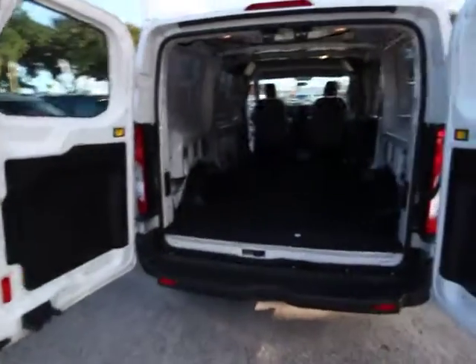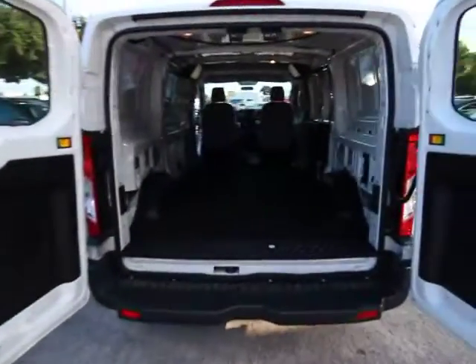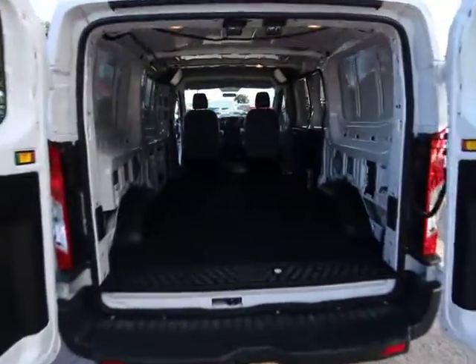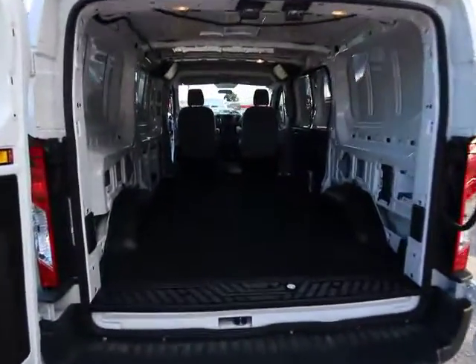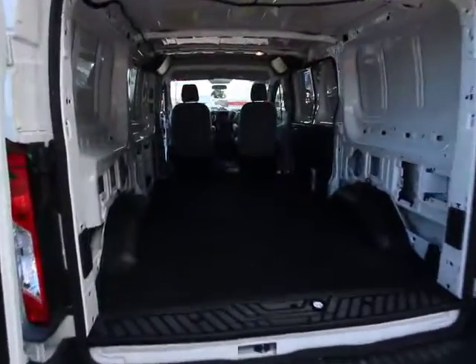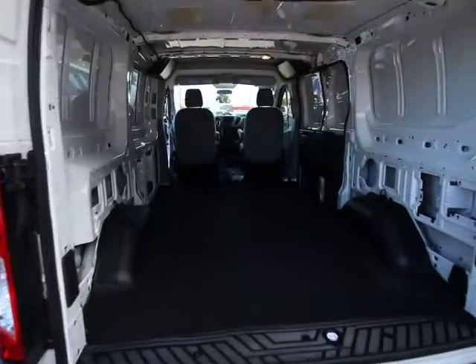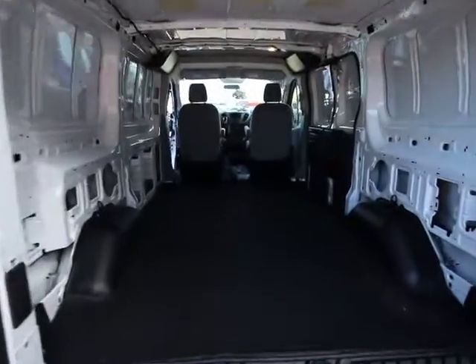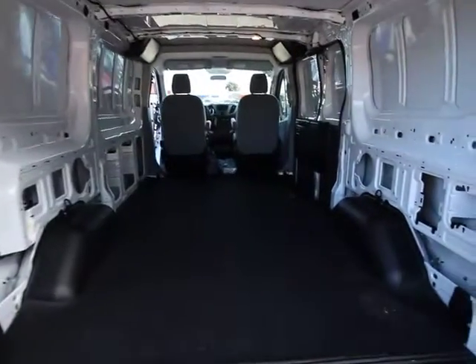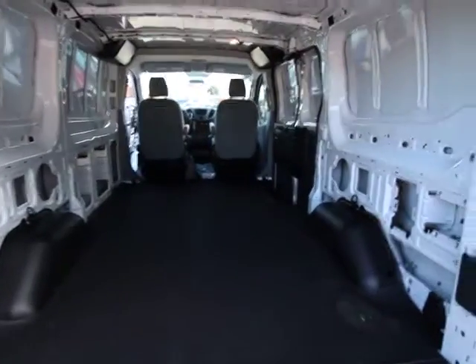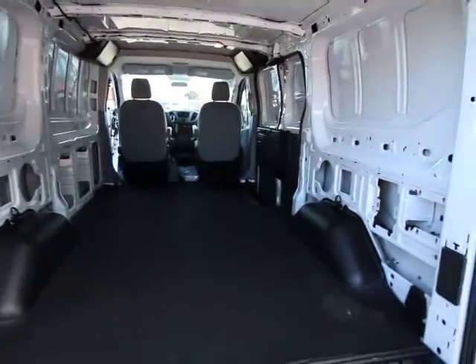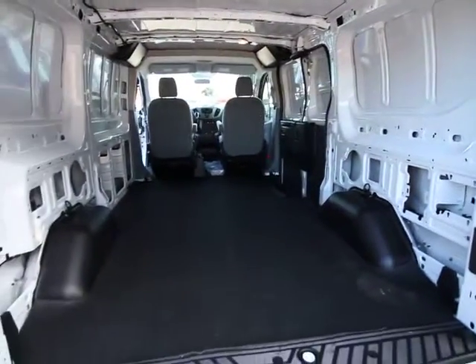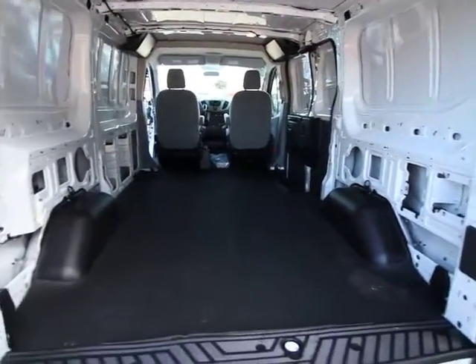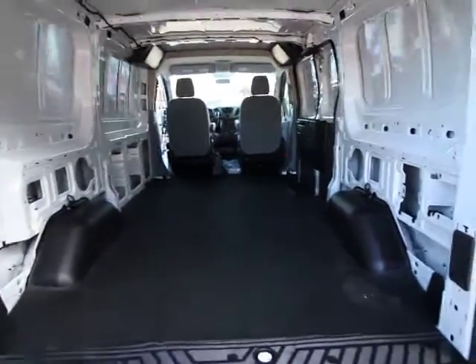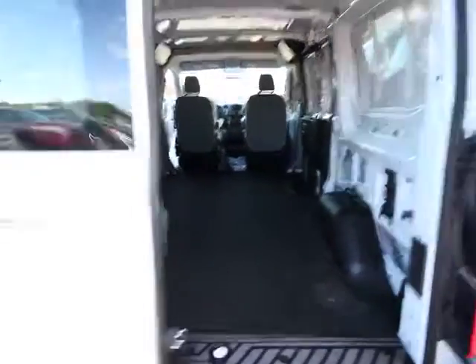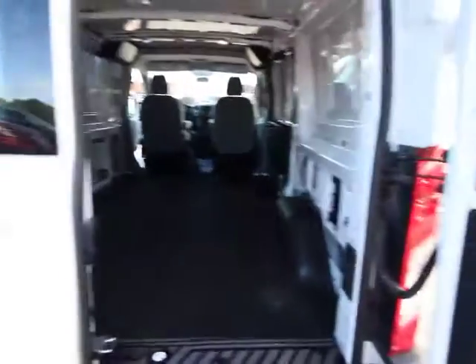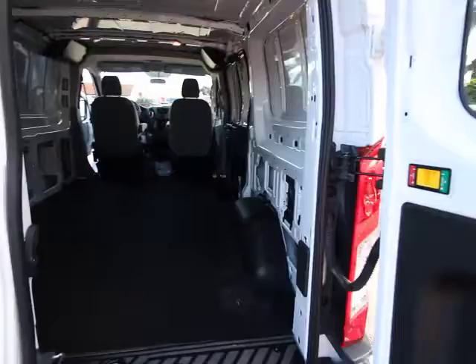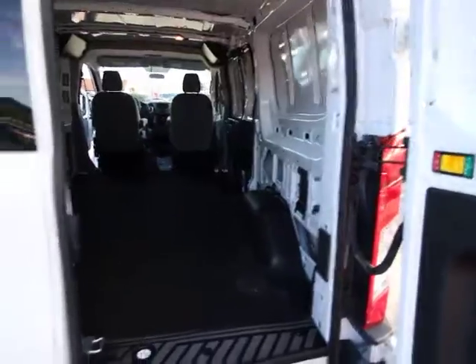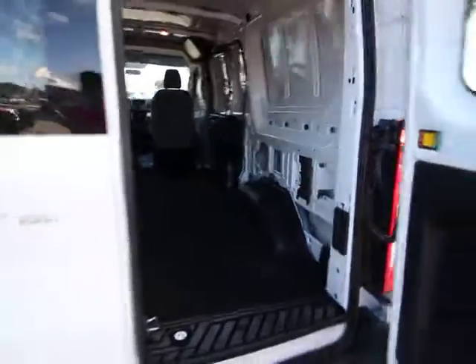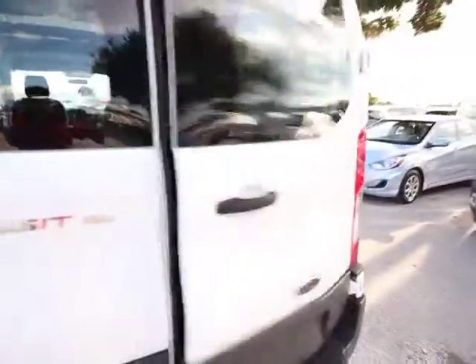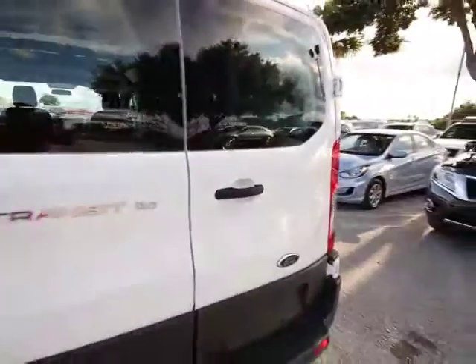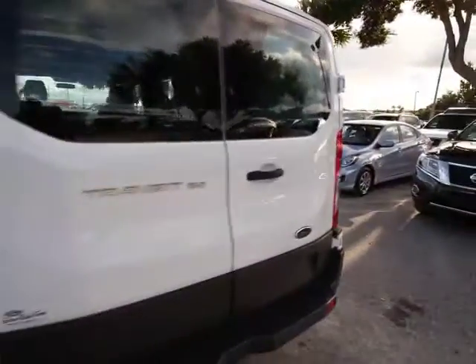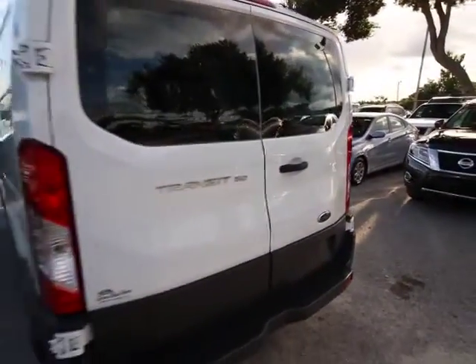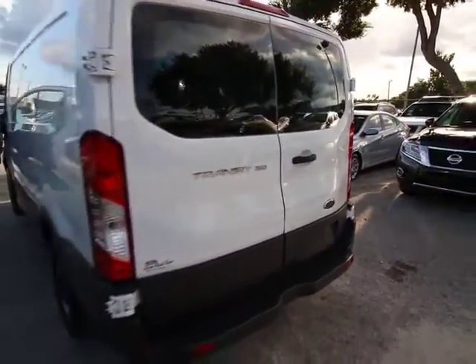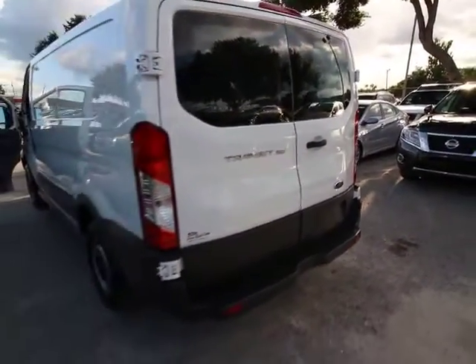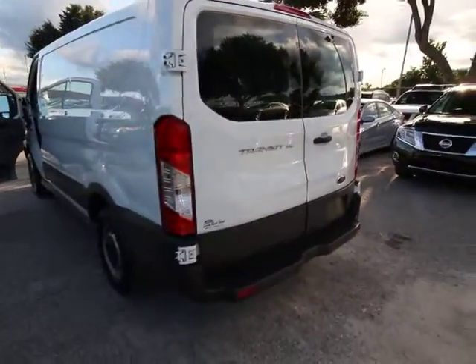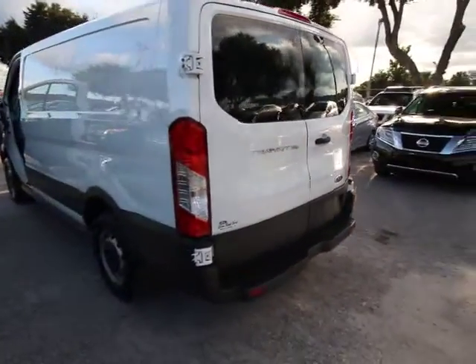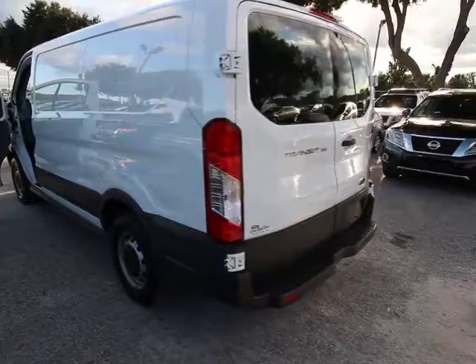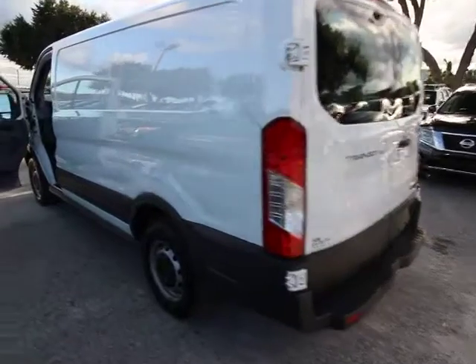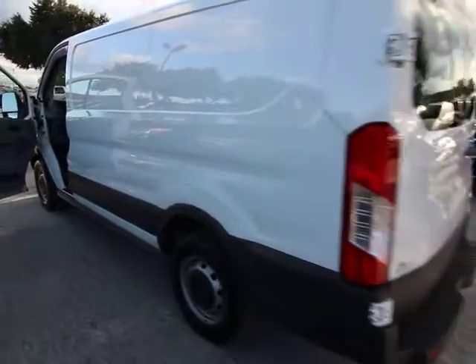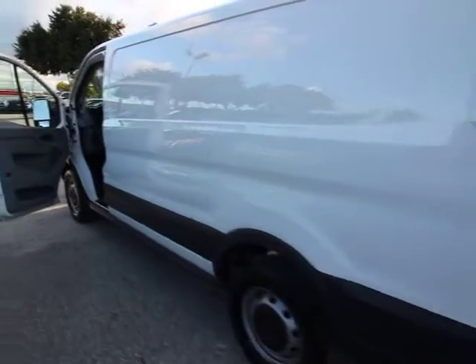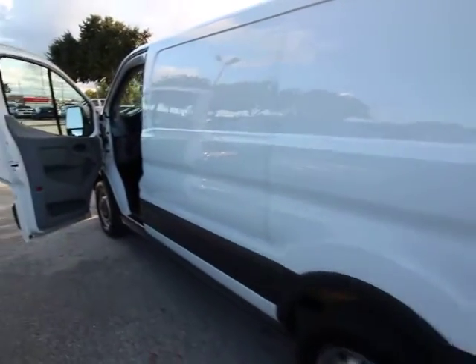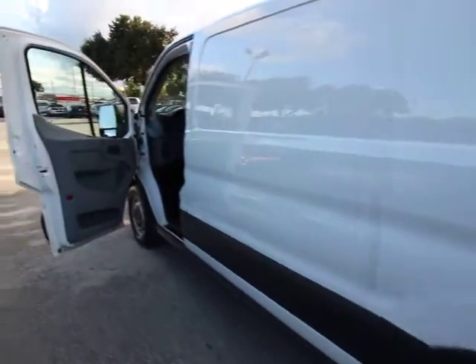Panic alarm, remote keyless entry, tachometer, front reading lamps, front bucket seats, tilt steering wheel, driver vanity mirror, passenger vanity mirror, low tire pressure warning, front wheel independent suspension, four-piece floor mat set.